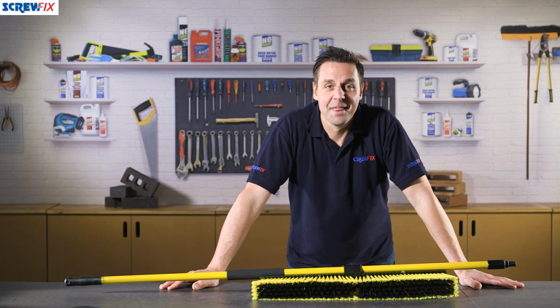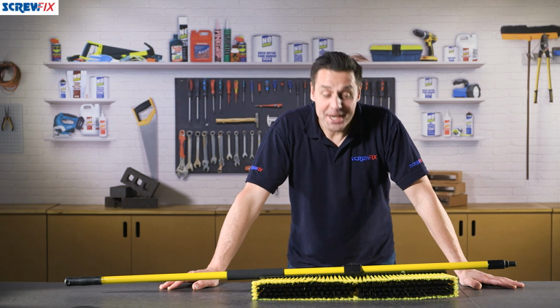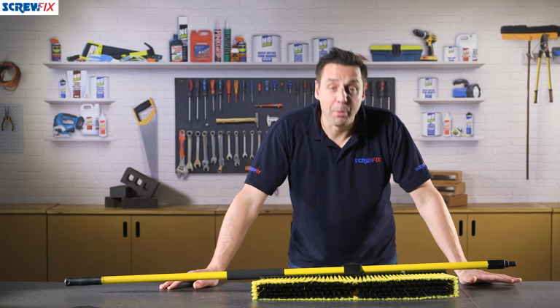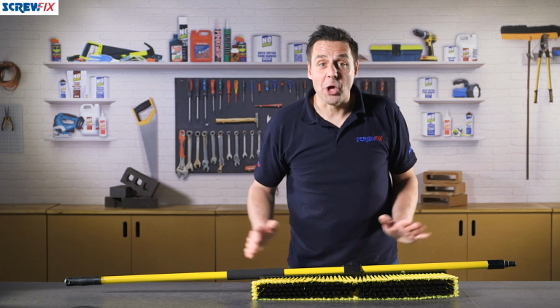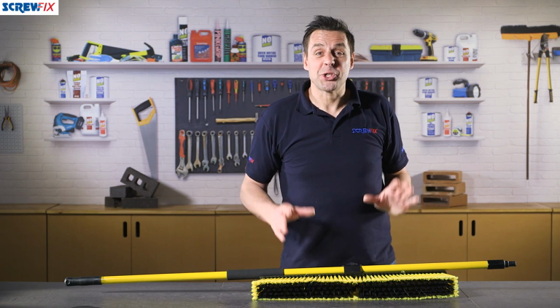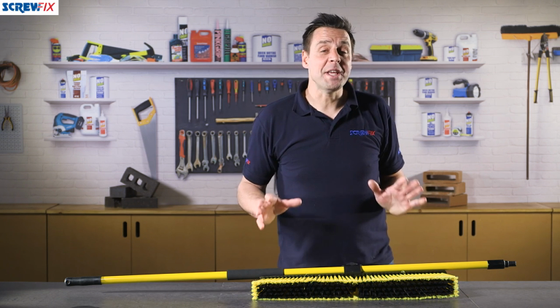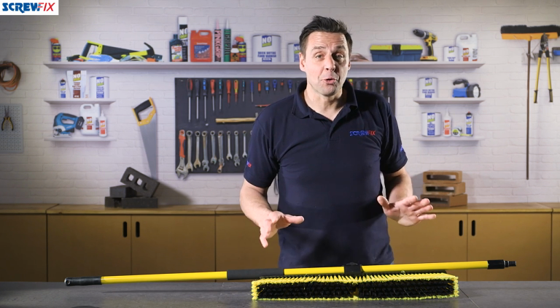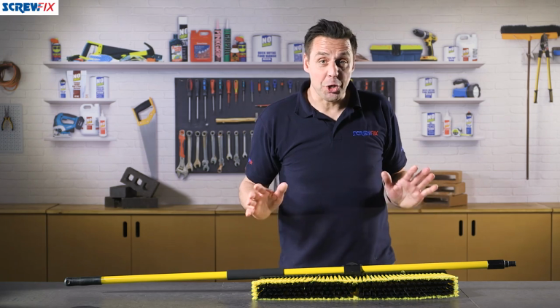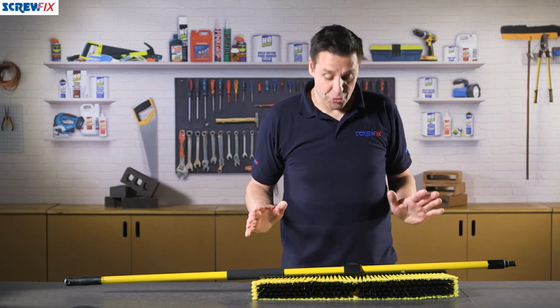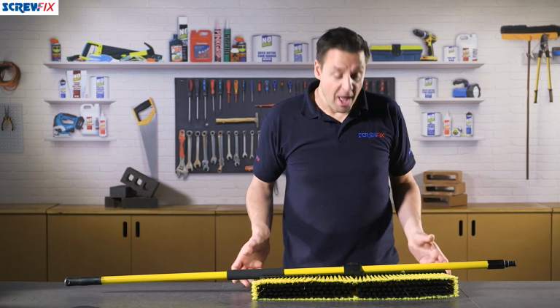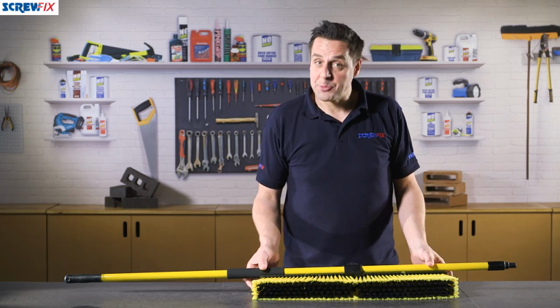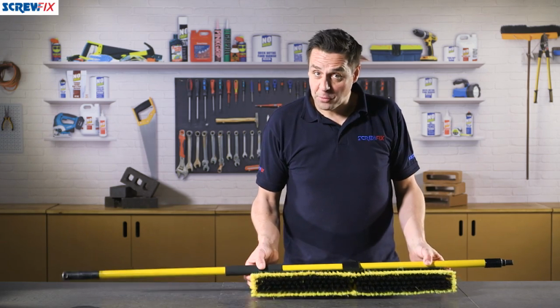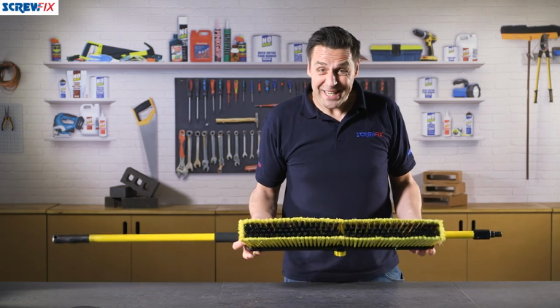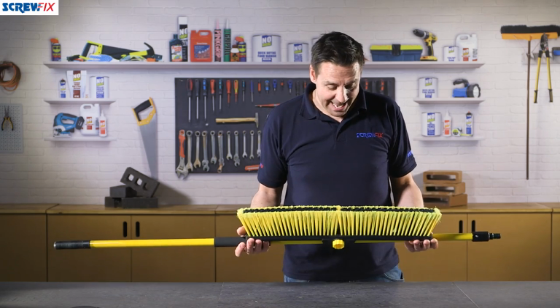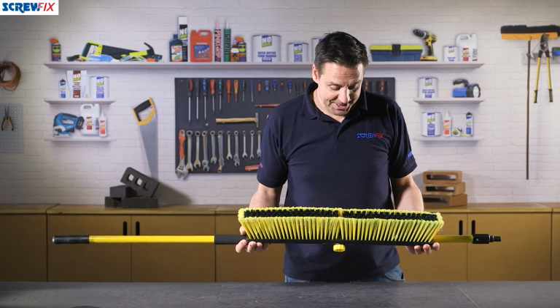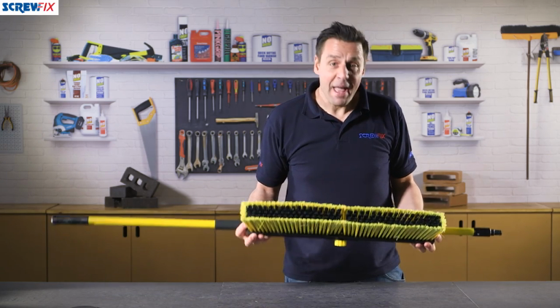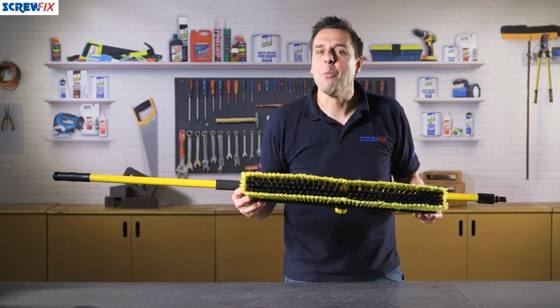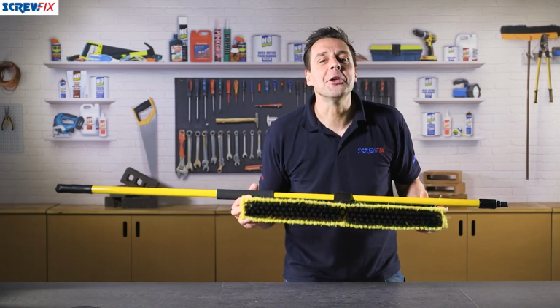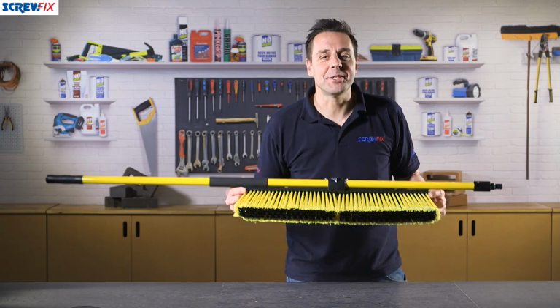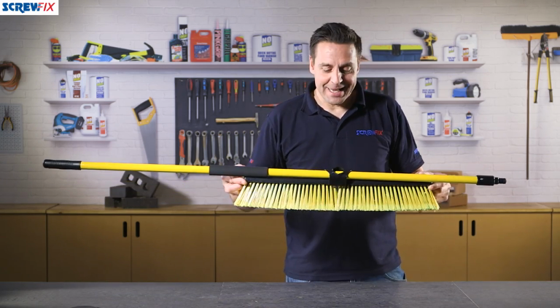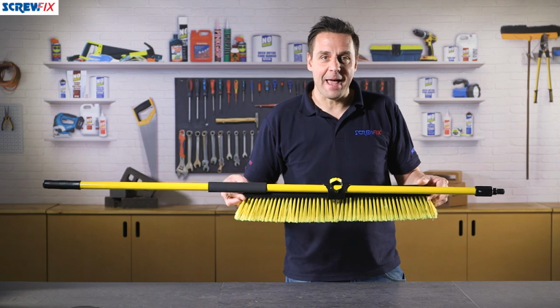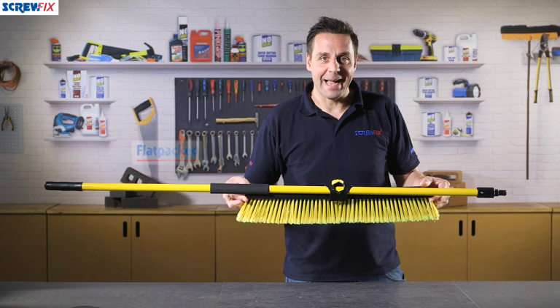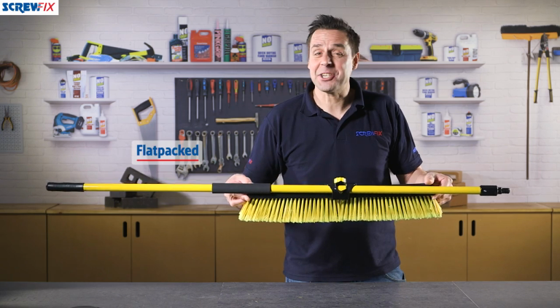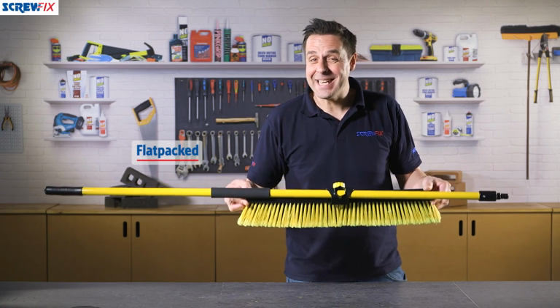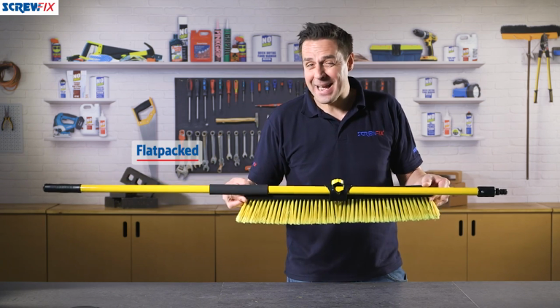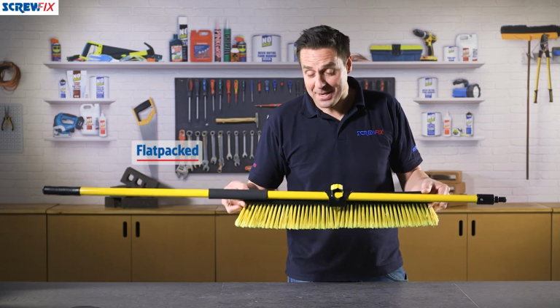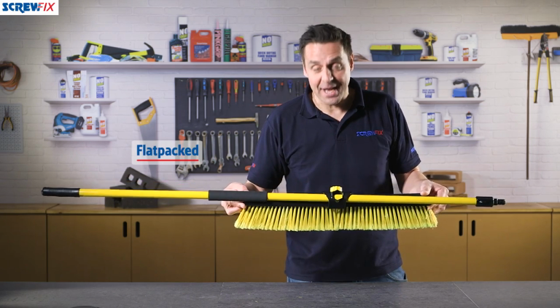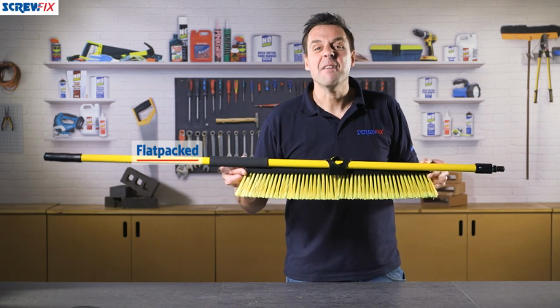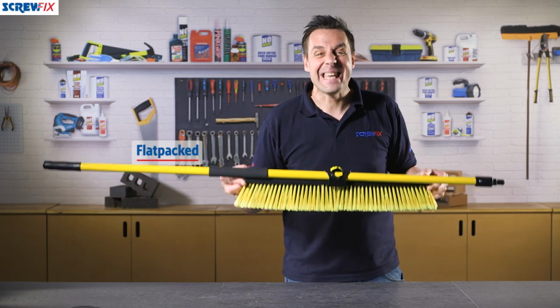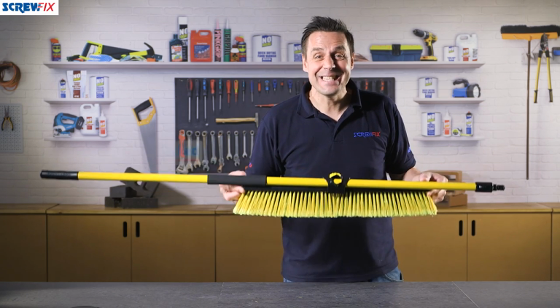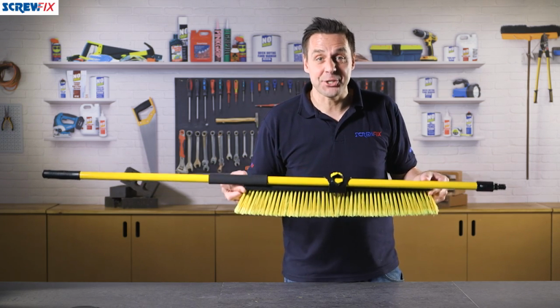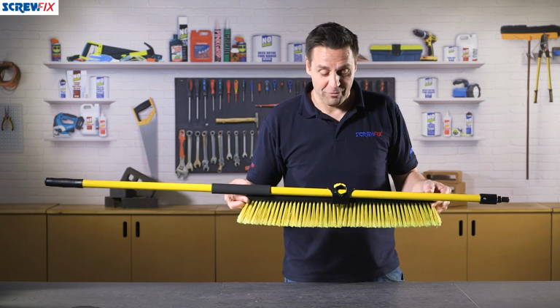This is the Bulldozer 24-inch broom, which comes with a full year guarantee. One thing you'll notice is it's flat-packed, and you can actually take it back to bits again for easy storage.